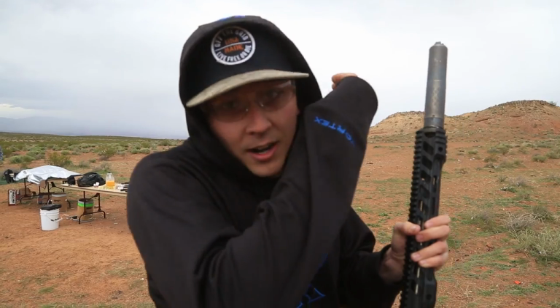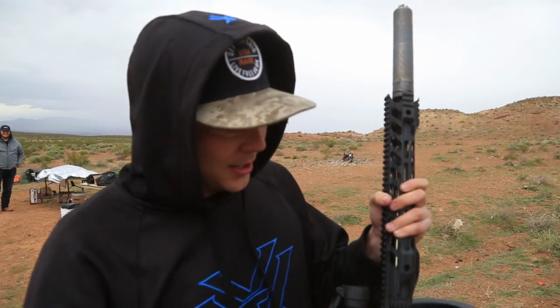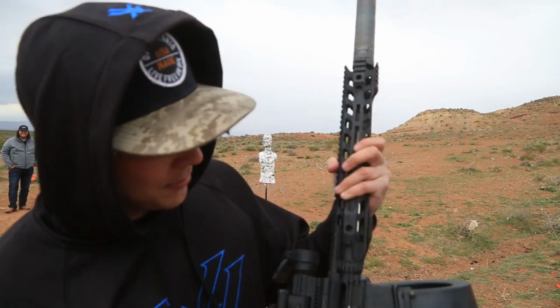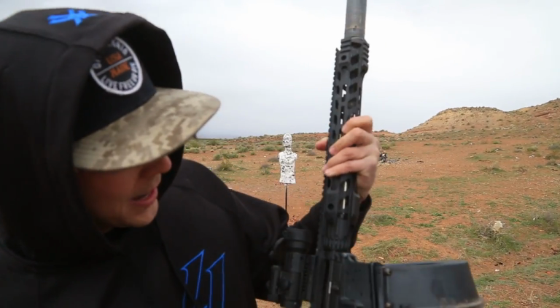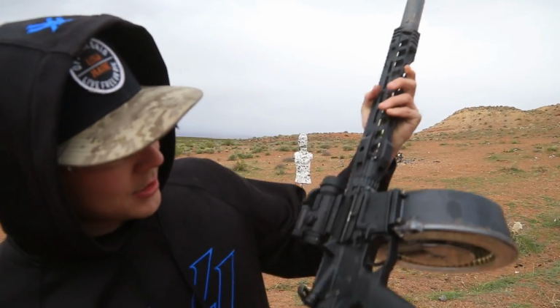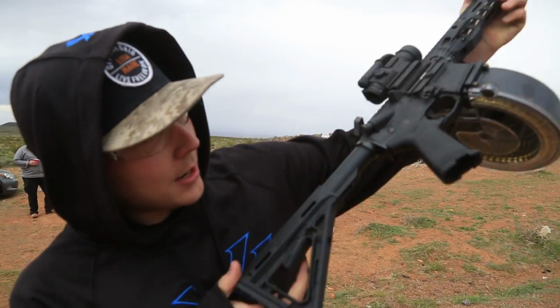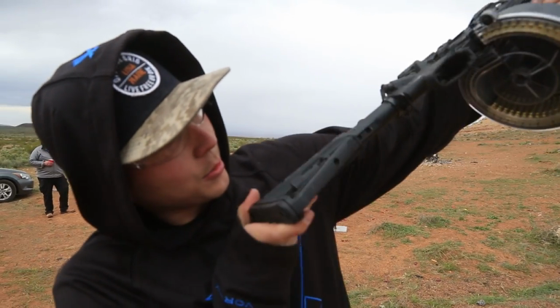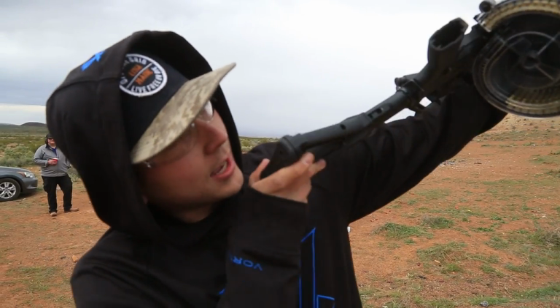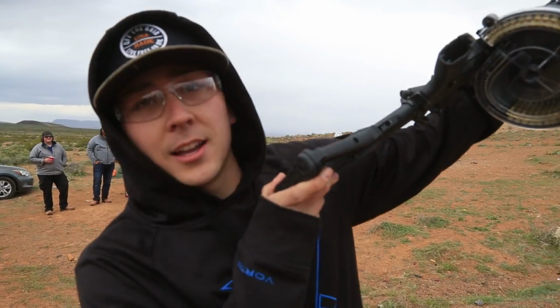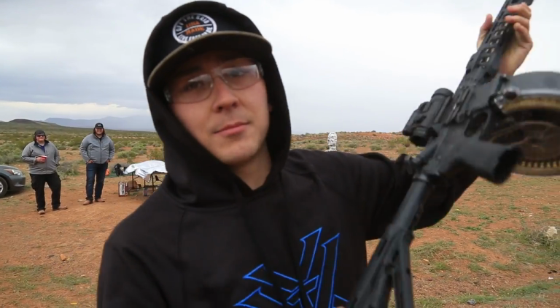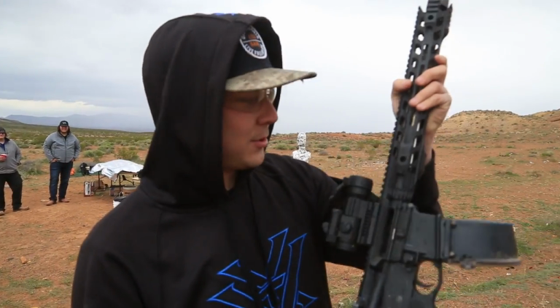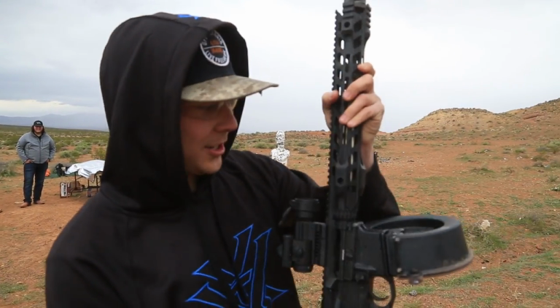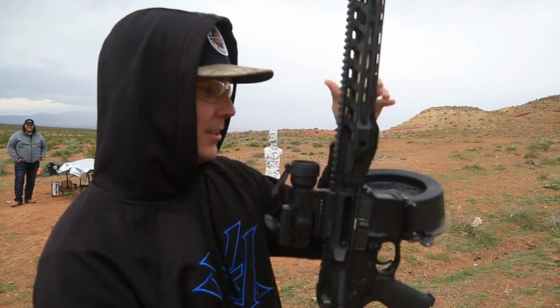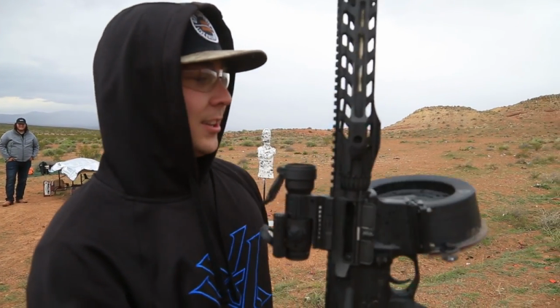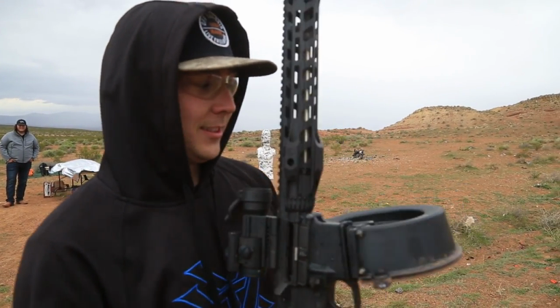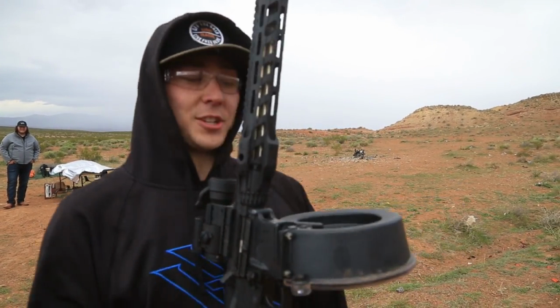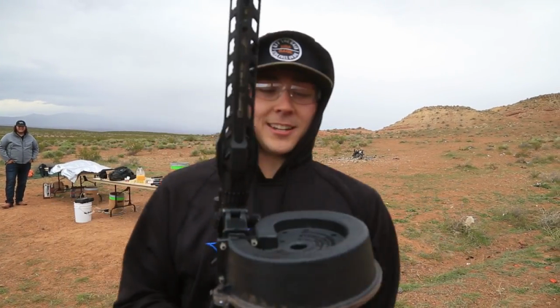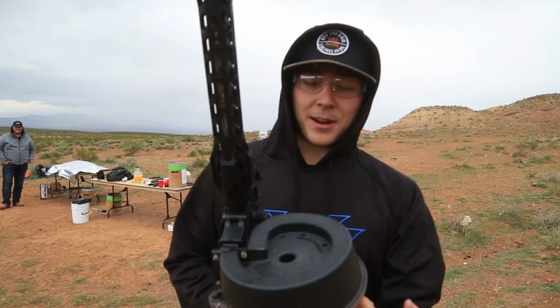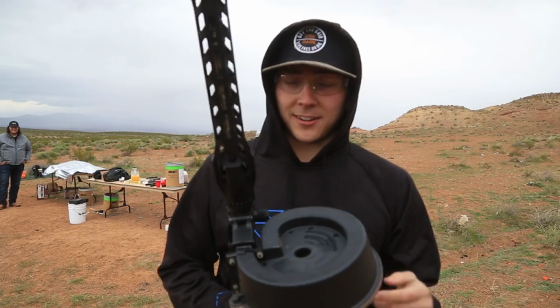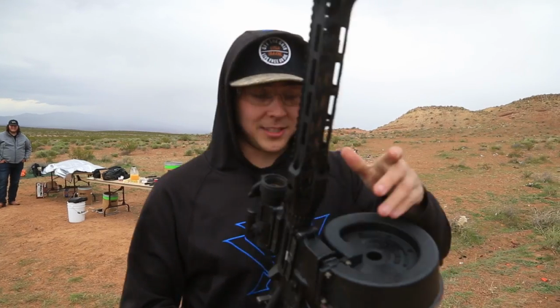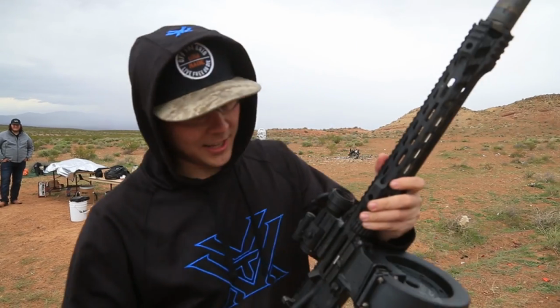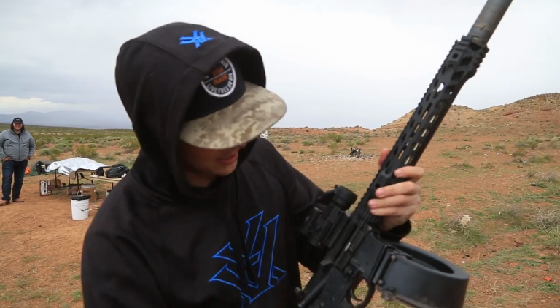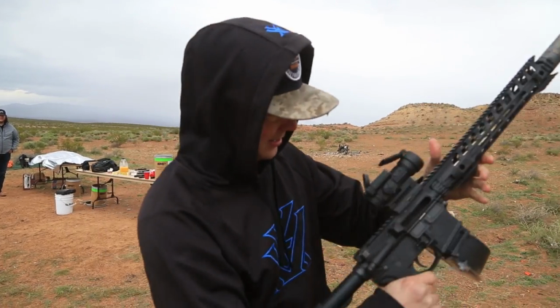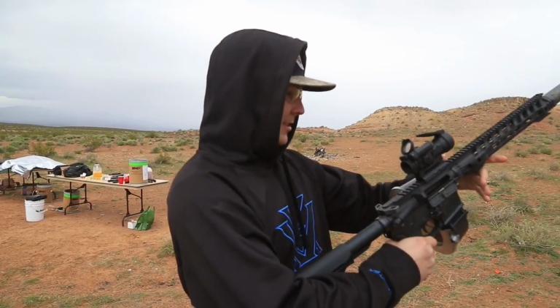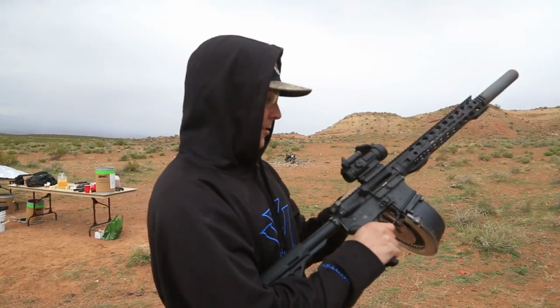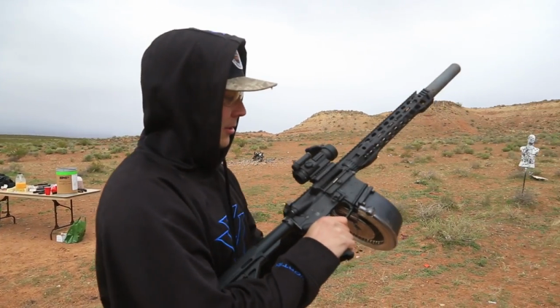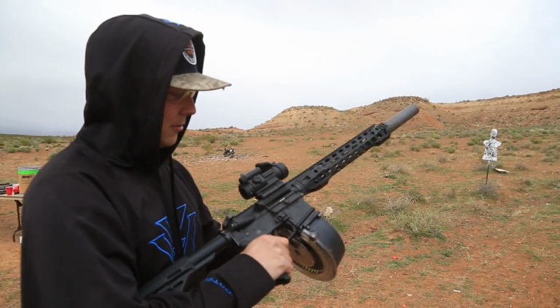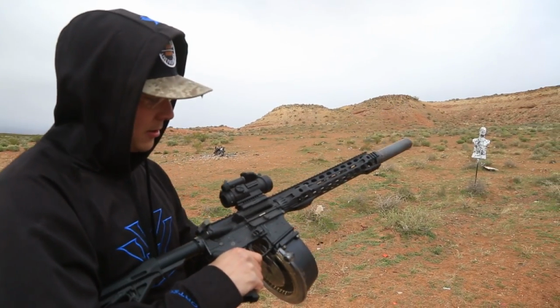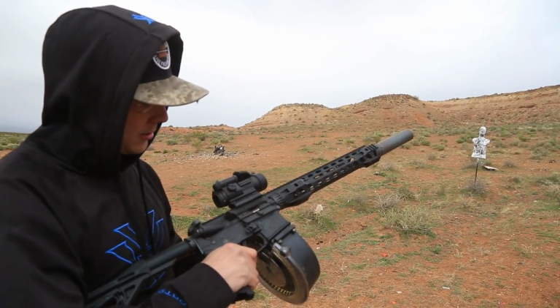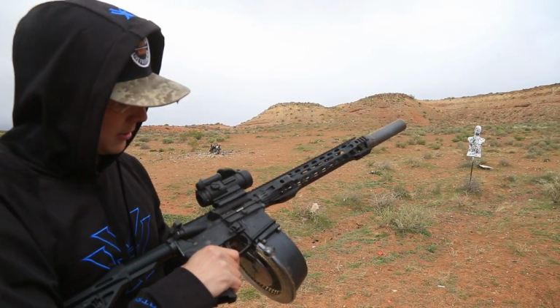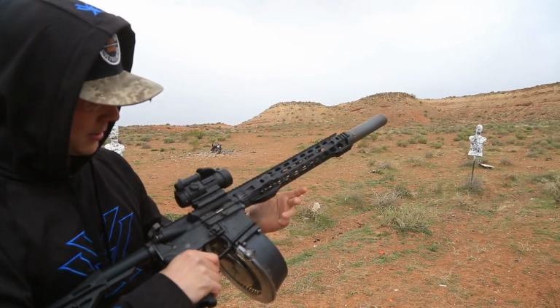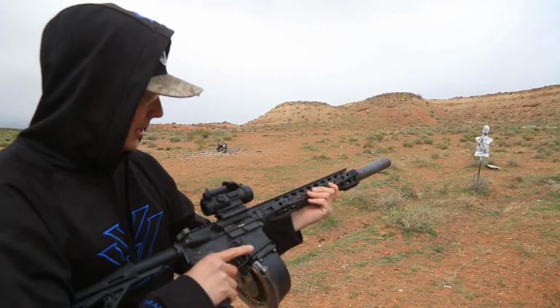We're doing a 90-round mag dump today with the MWG — they just call it the 90 rounder. It looks like a snail, so it's like a tactical snail.